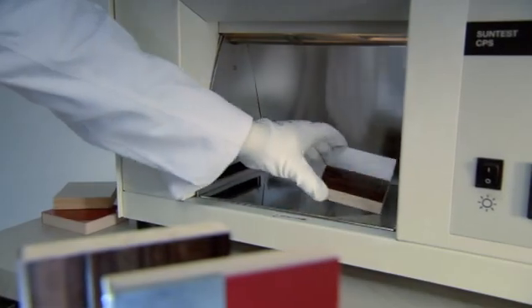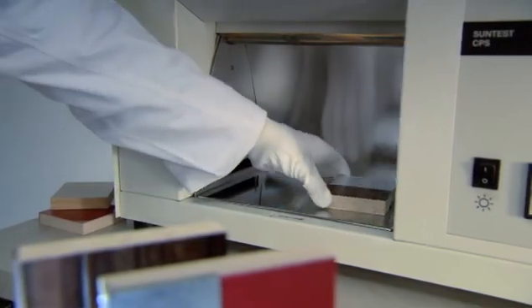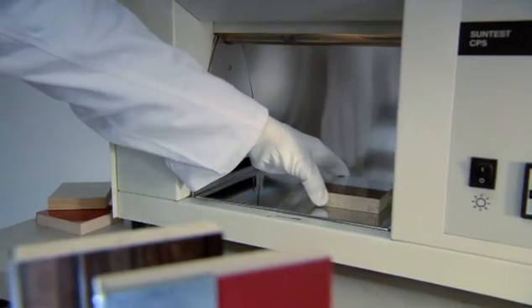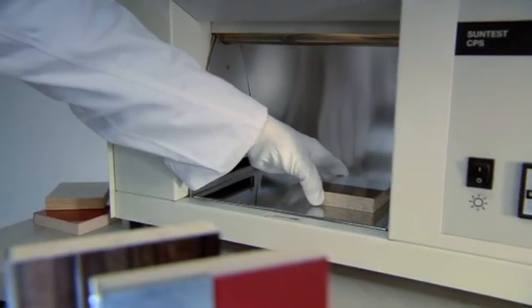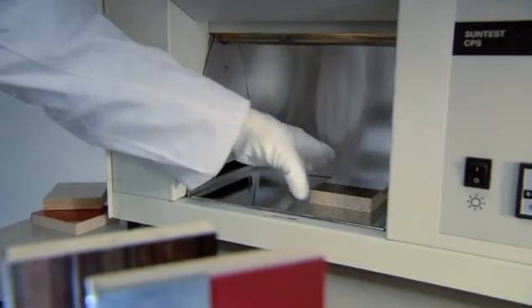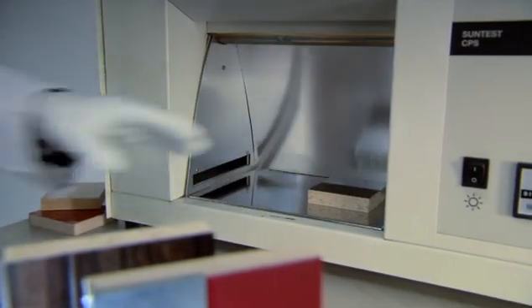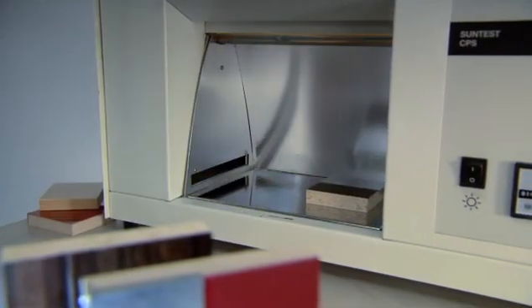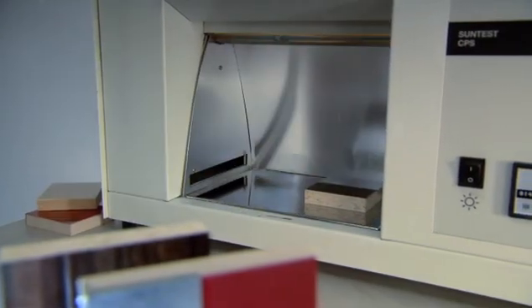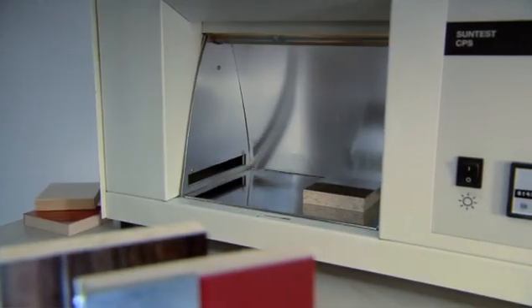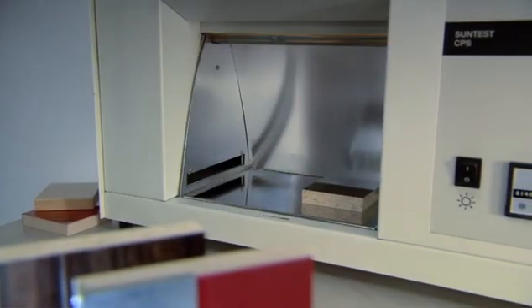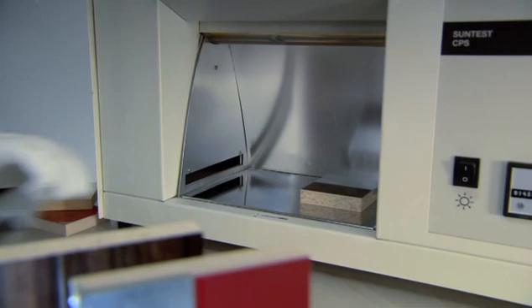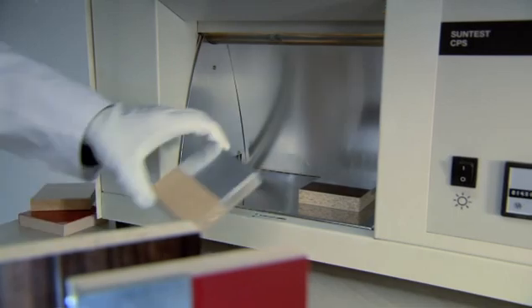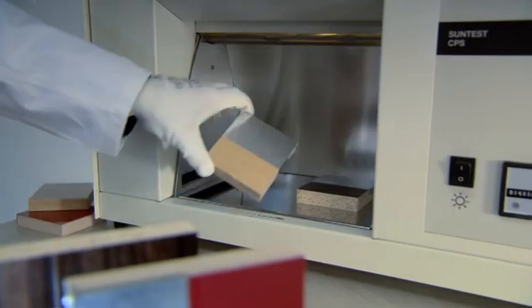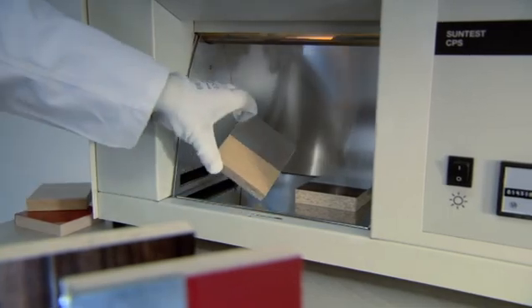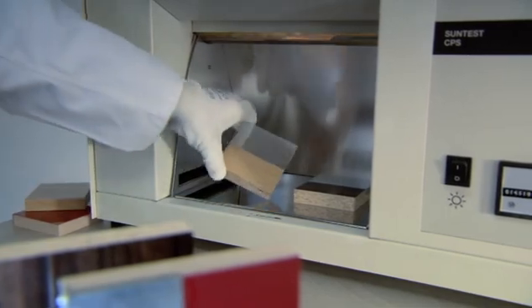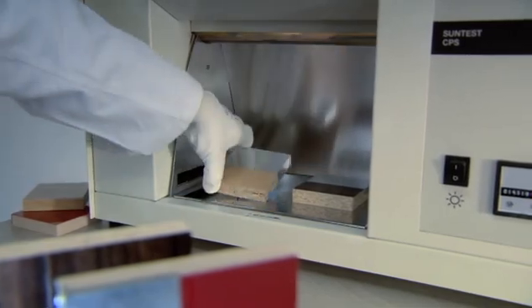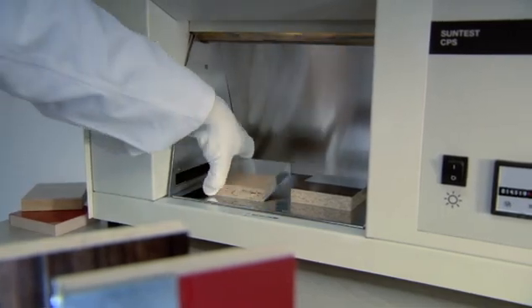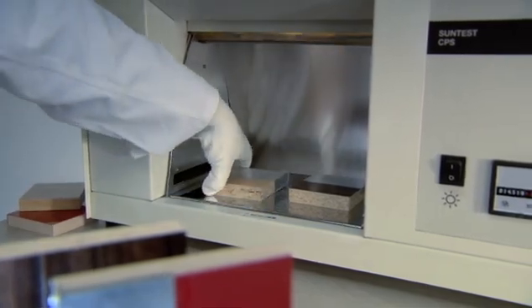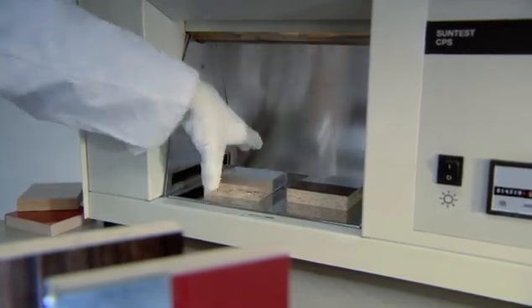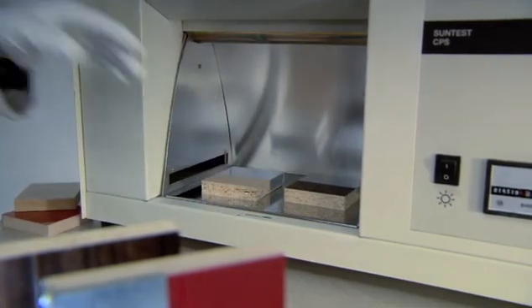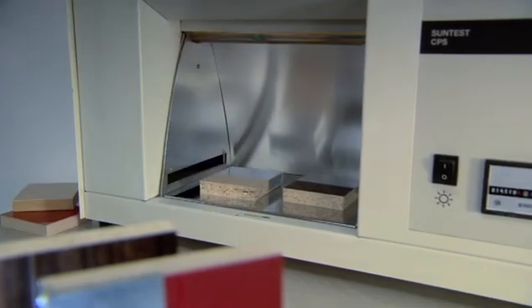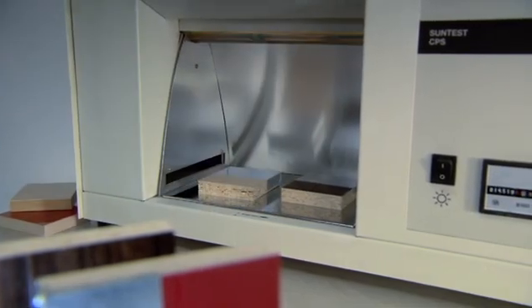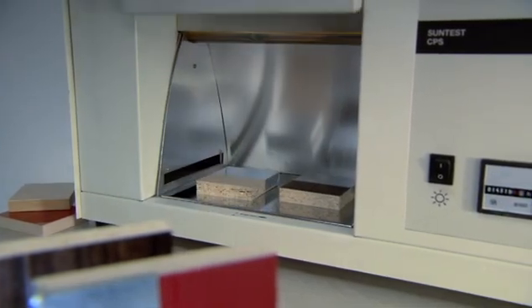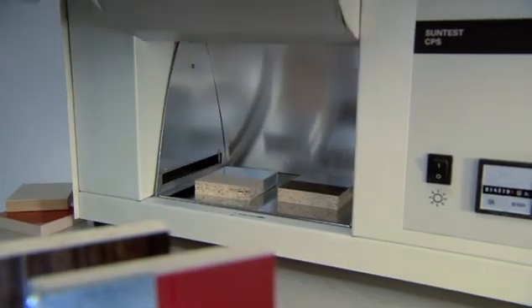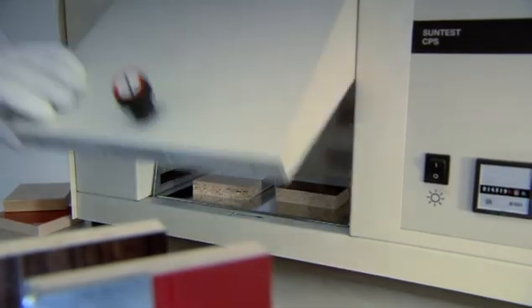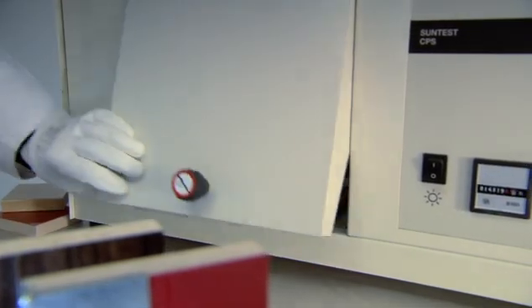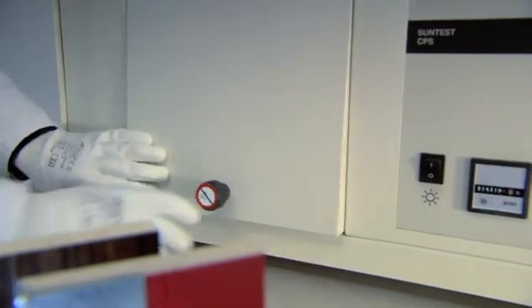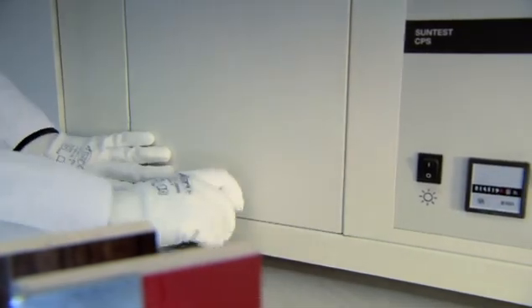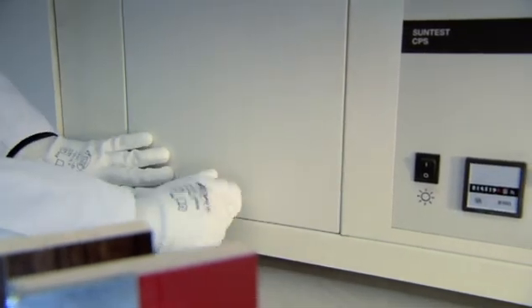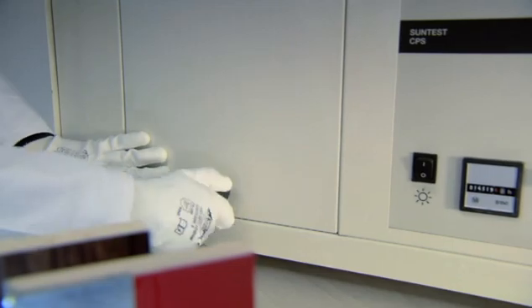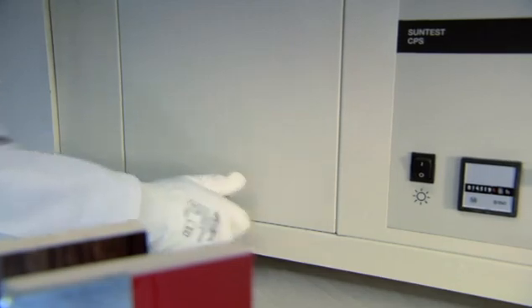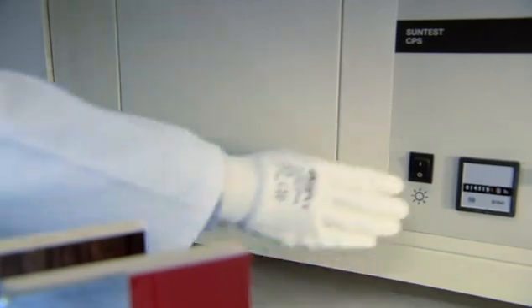Of course, kitchen facades always look good when they're new. That they continue to do so after 15 years is simply down to quality.